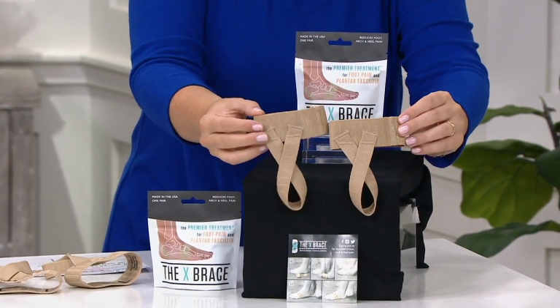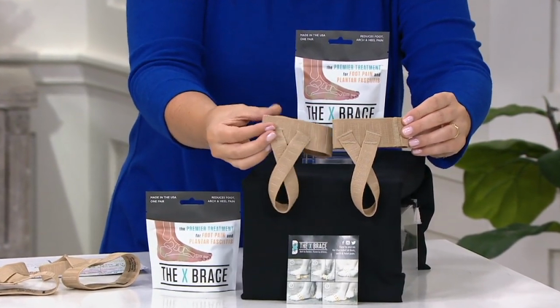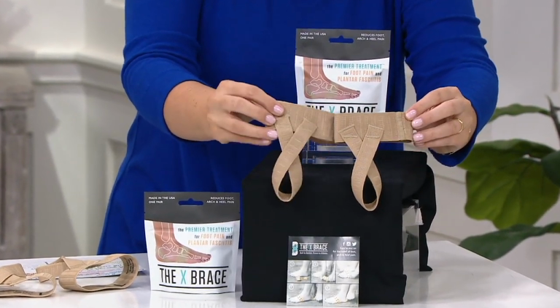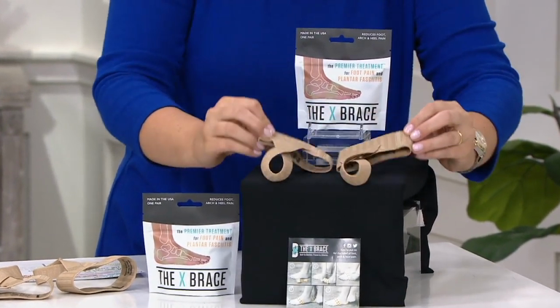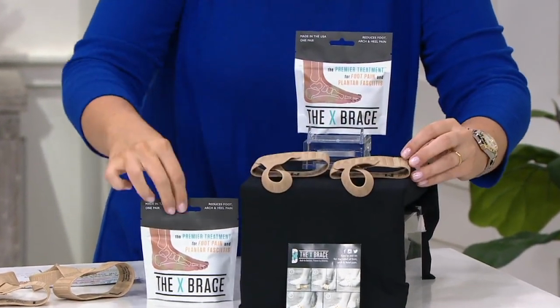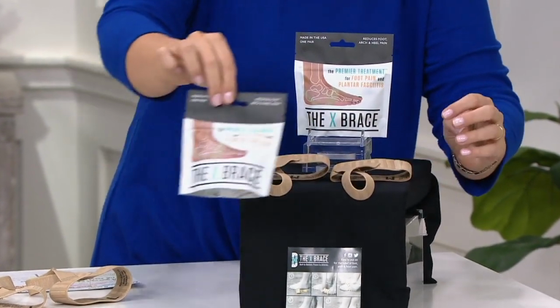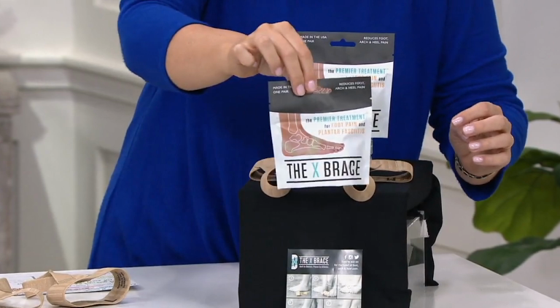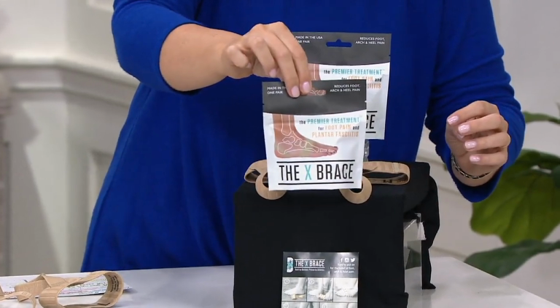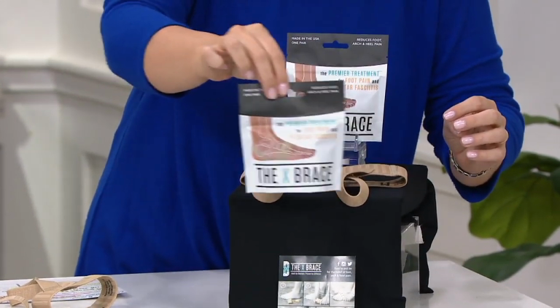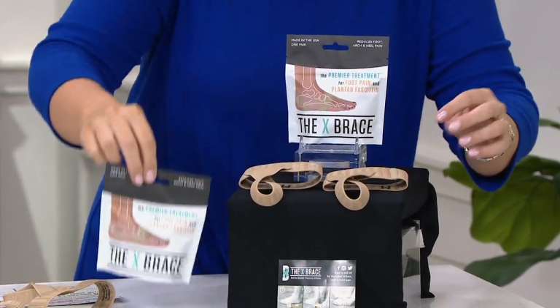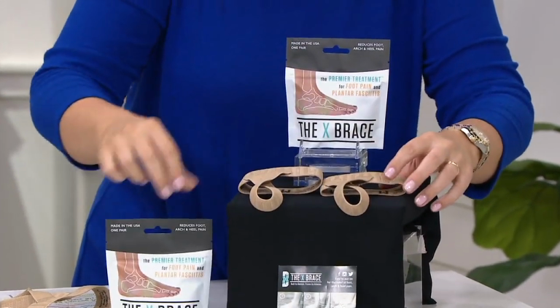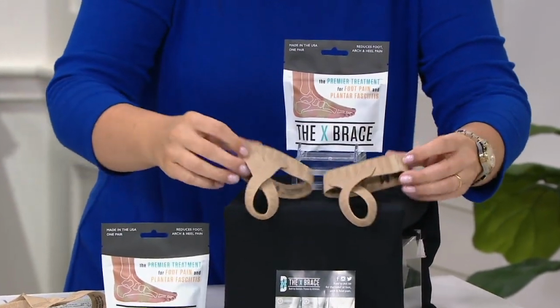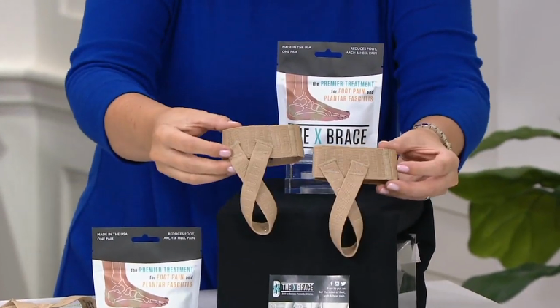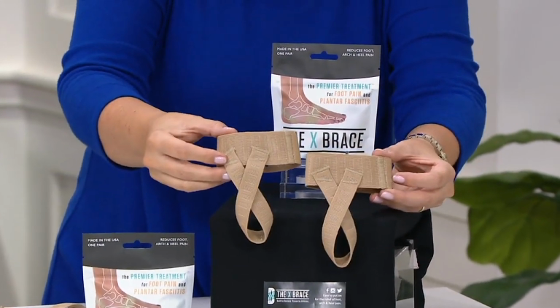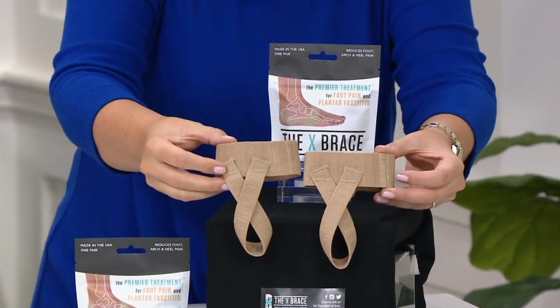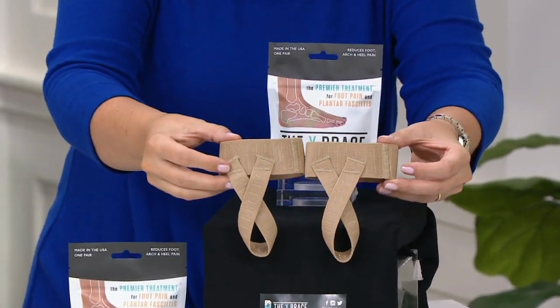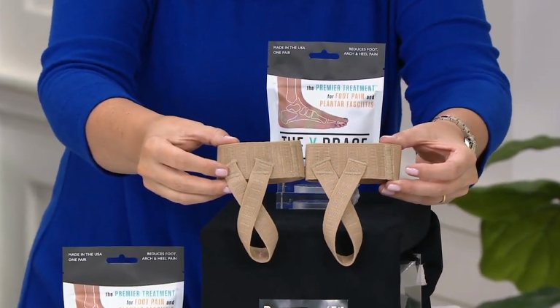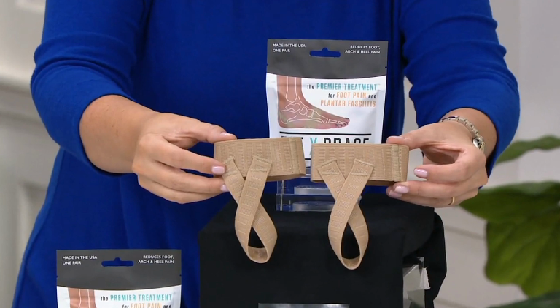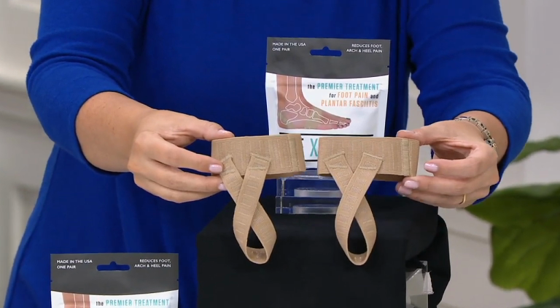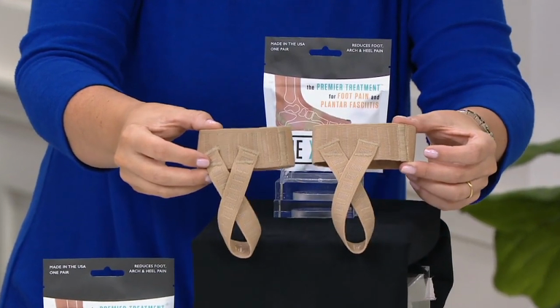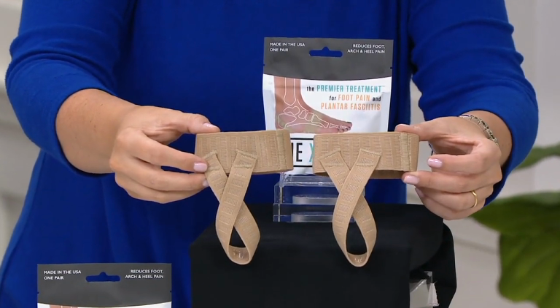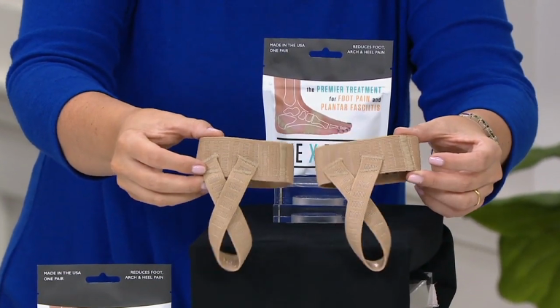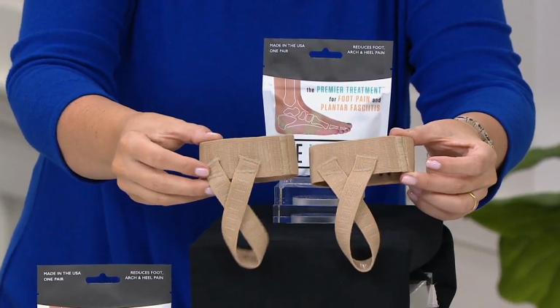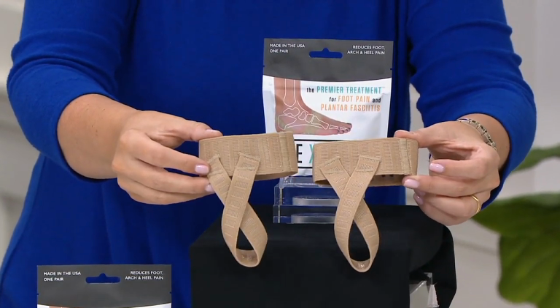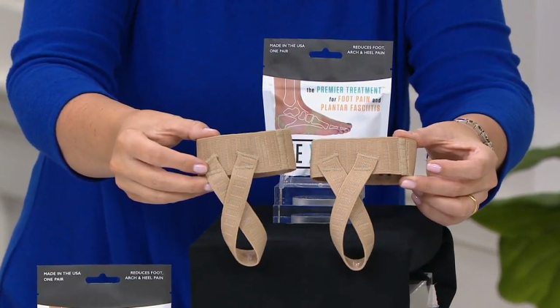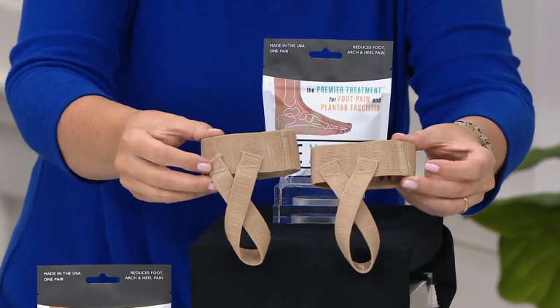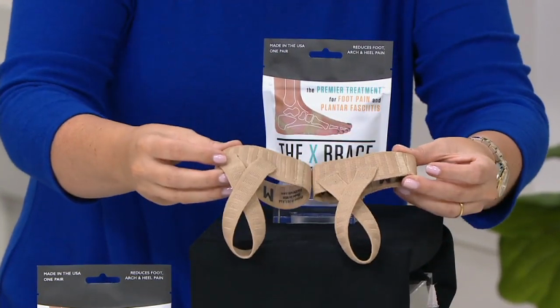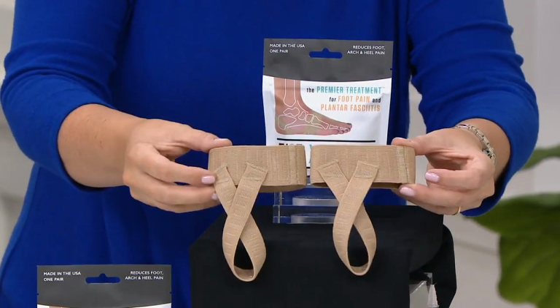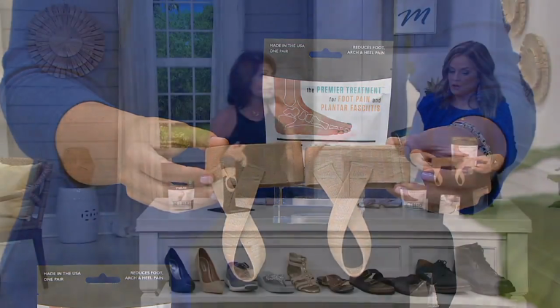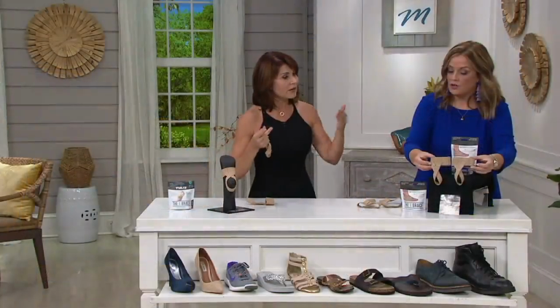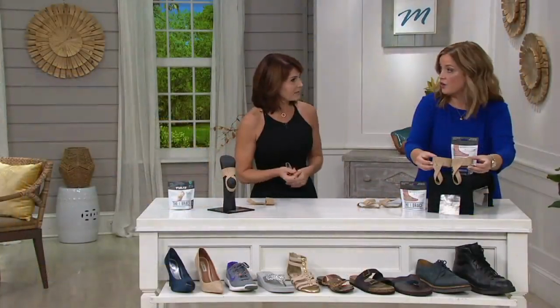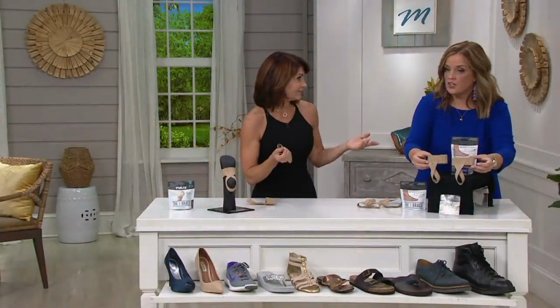This works with any shoe or even bare feet. It's the only foot orthotic I'm aware of that you can wear without any shoe at all. You think of some of the shoes we purchase — they're extremely expensive and really don't offer much in the way of arch support.